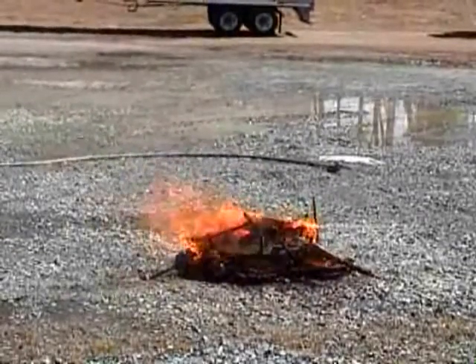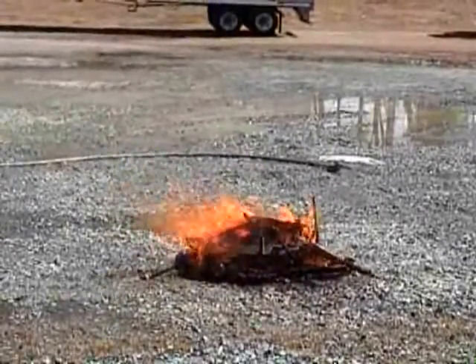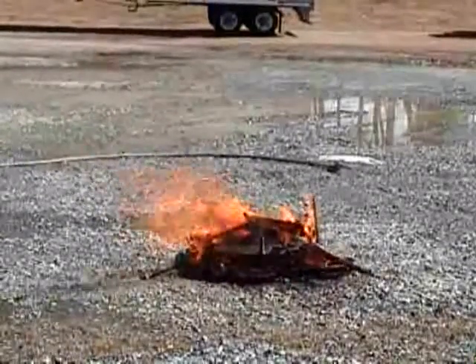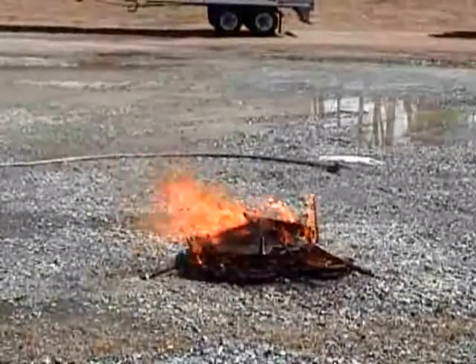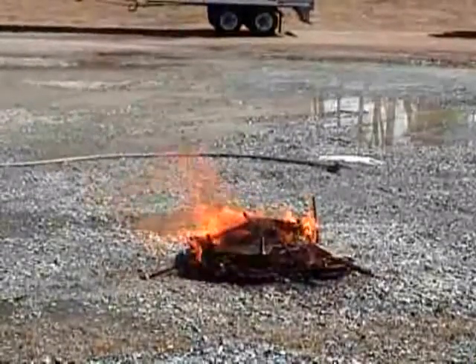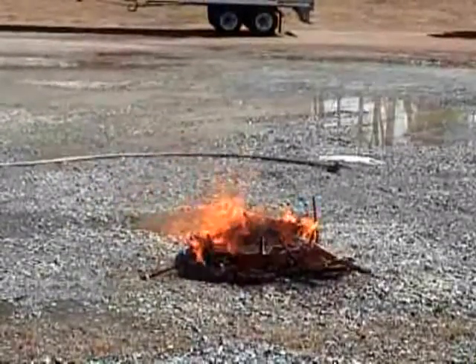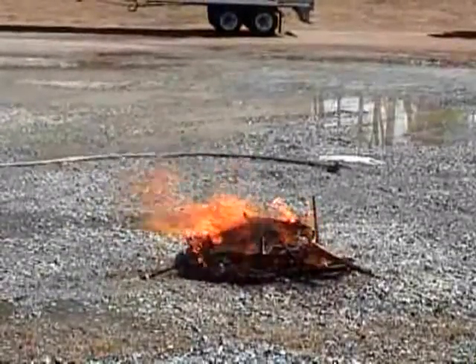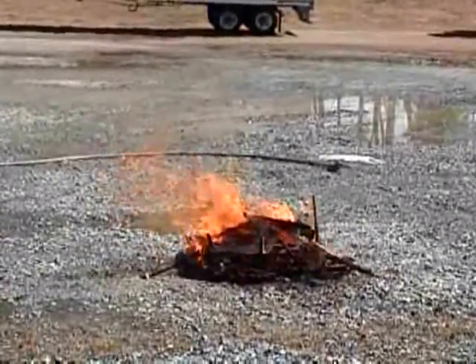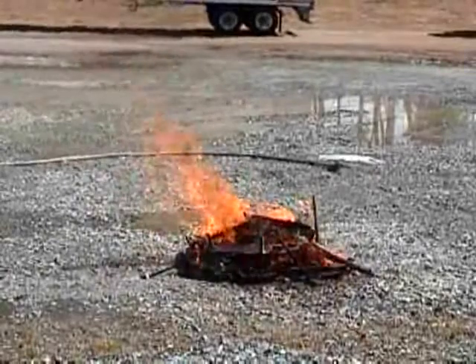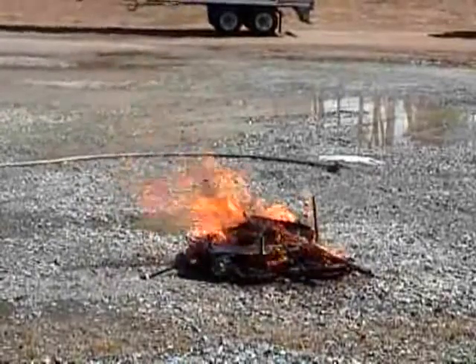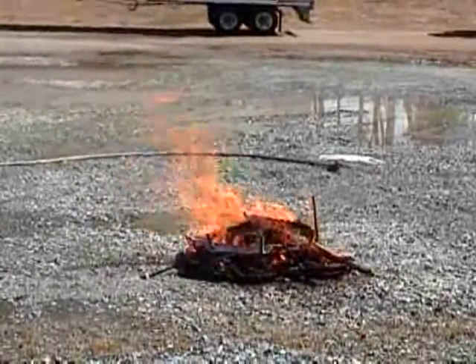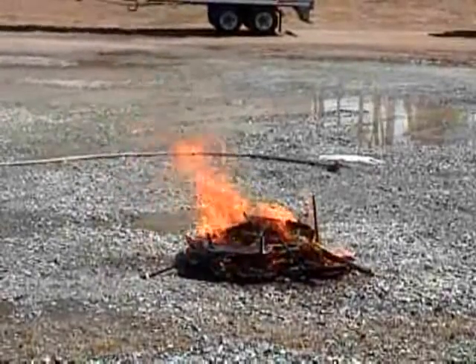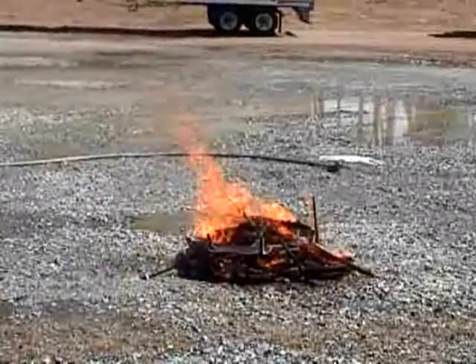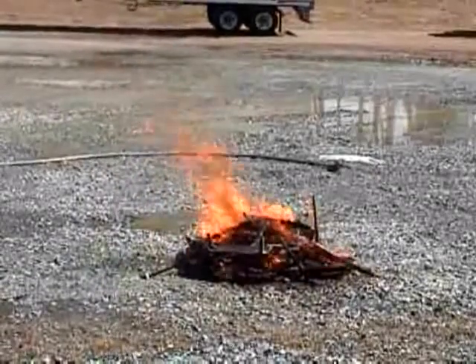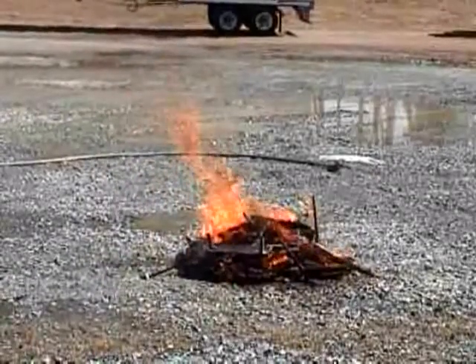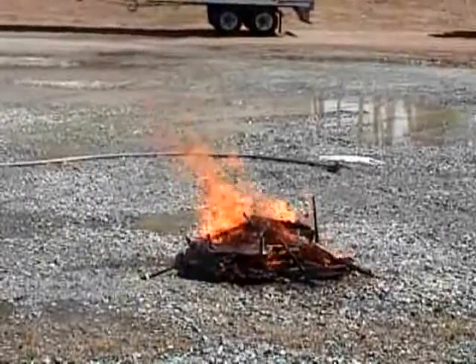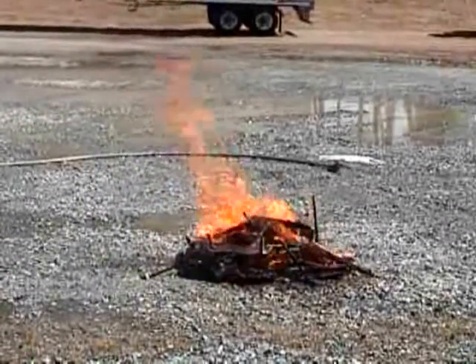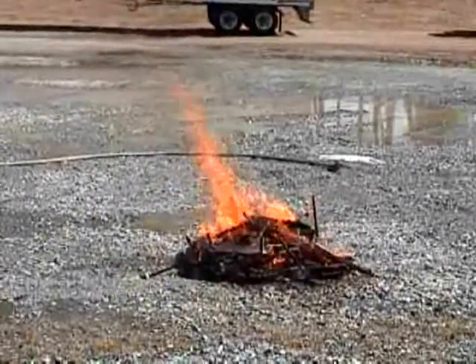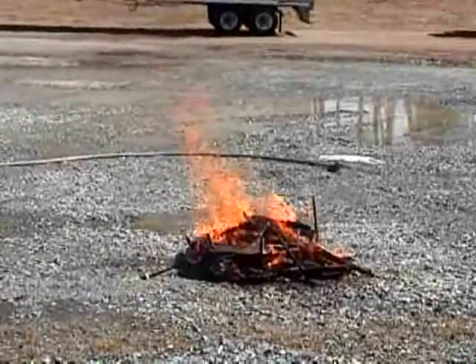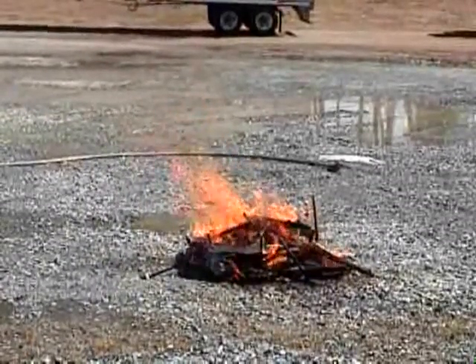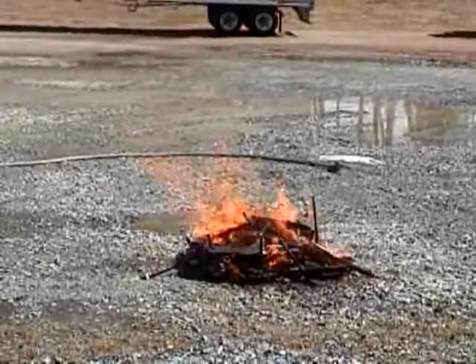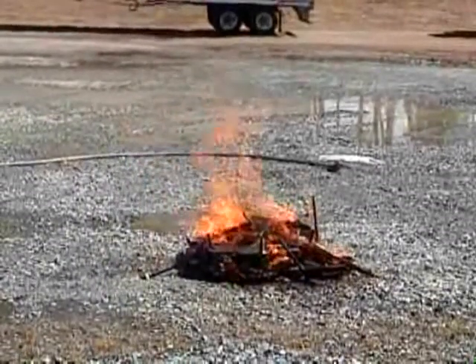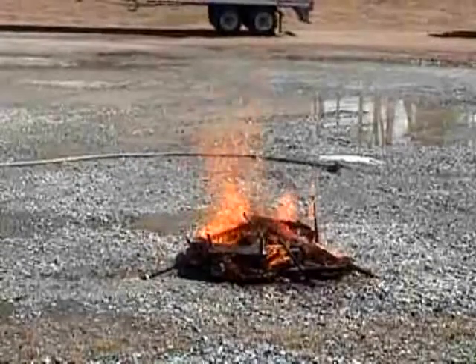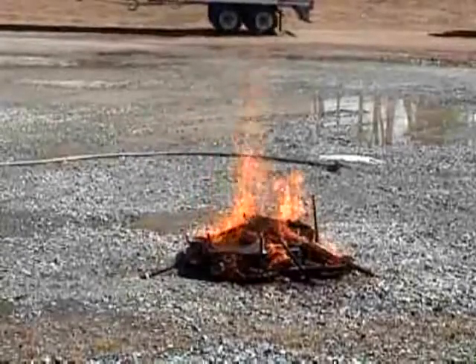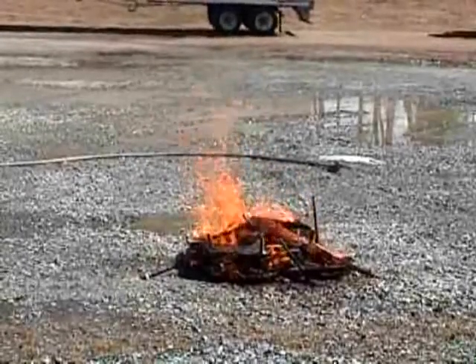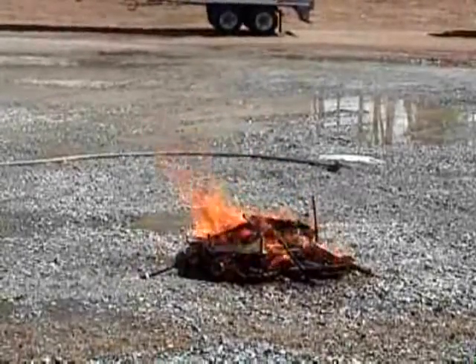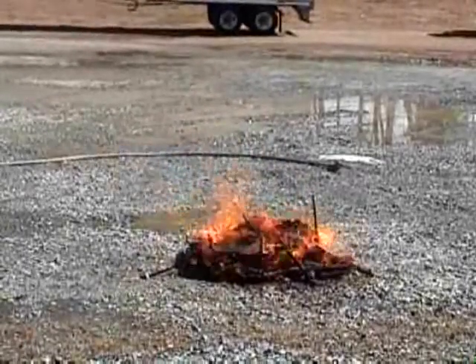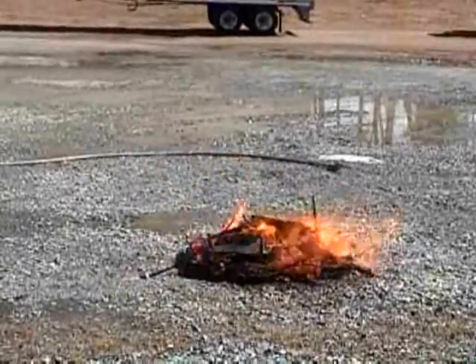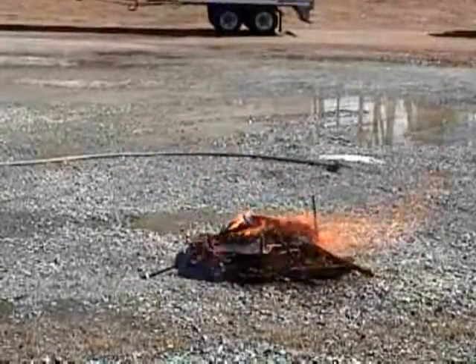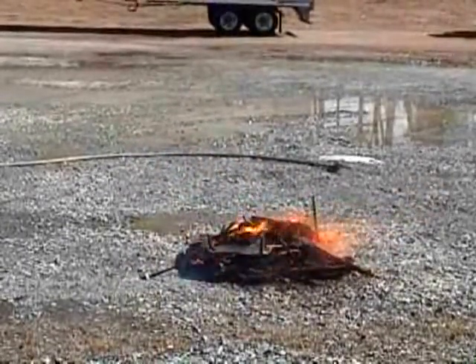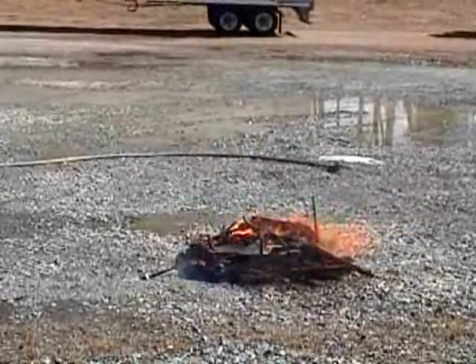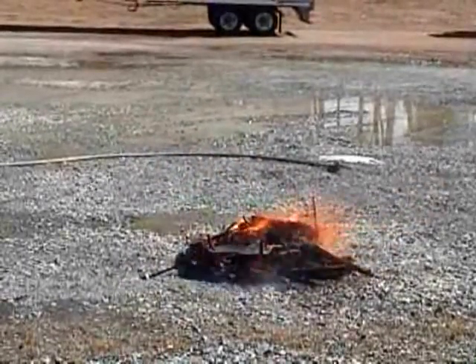This had about 15 minutes burn time. I'm going to use the 10-gallon-a-minute nozzle on the half percent, and then I'll switch to the 0.7 percent.